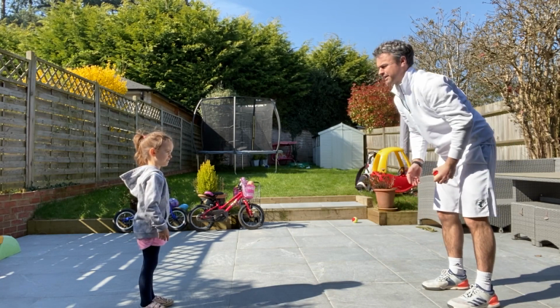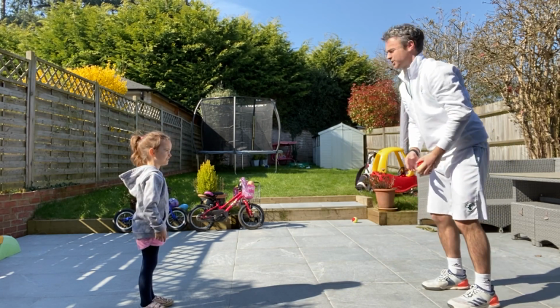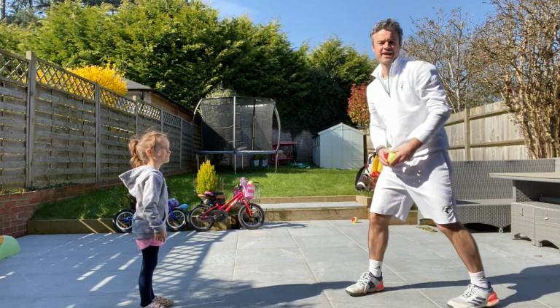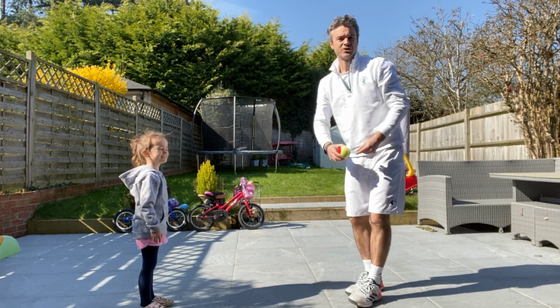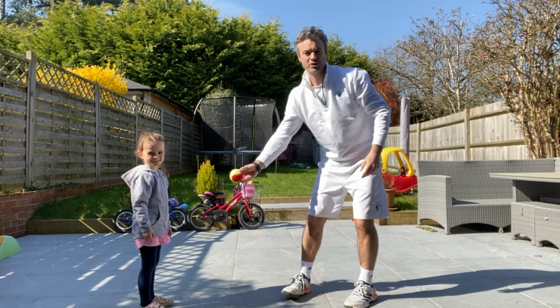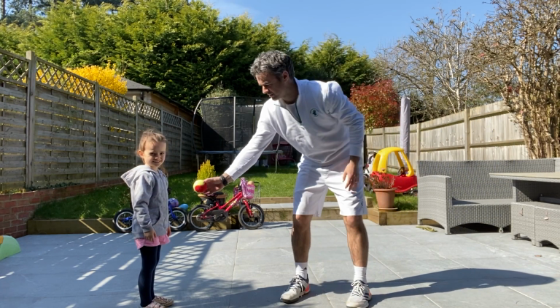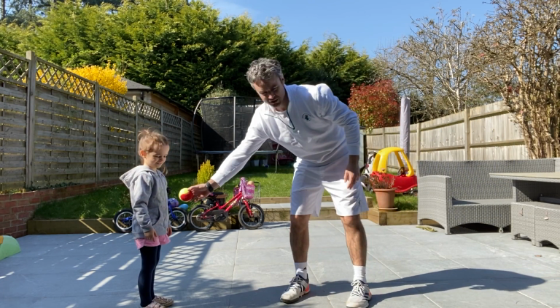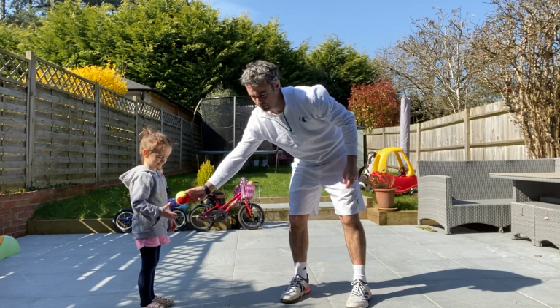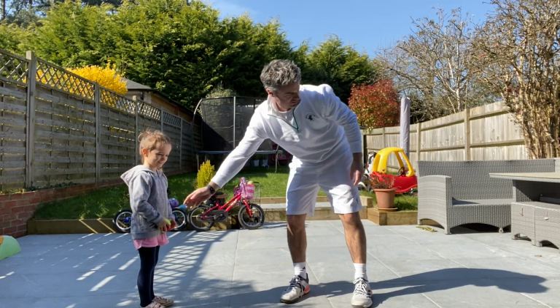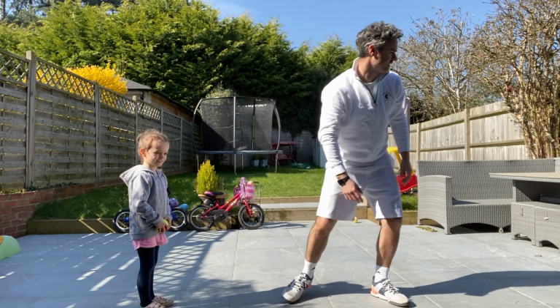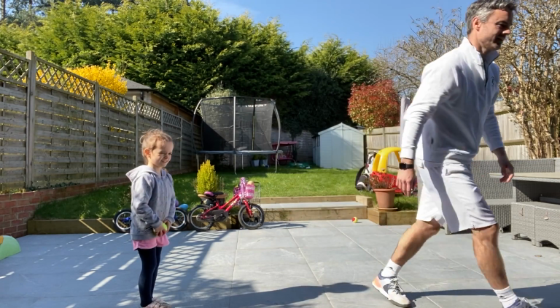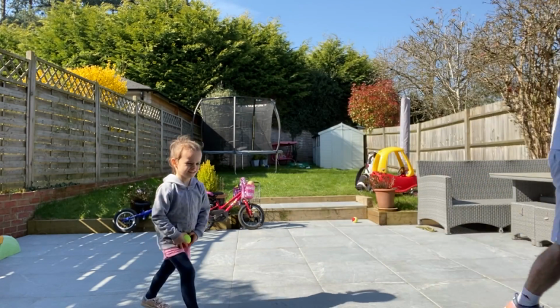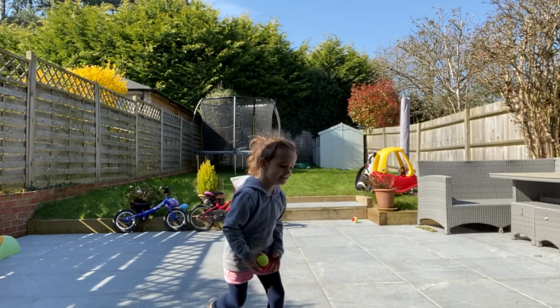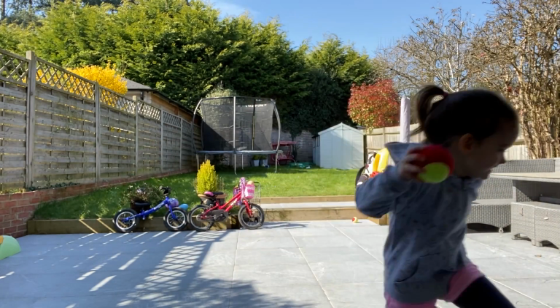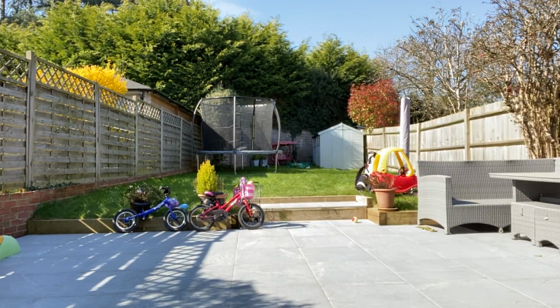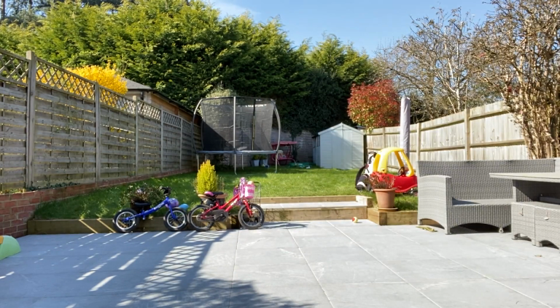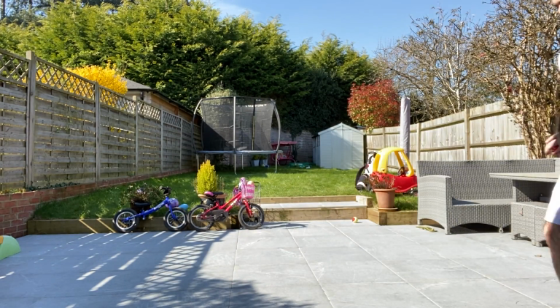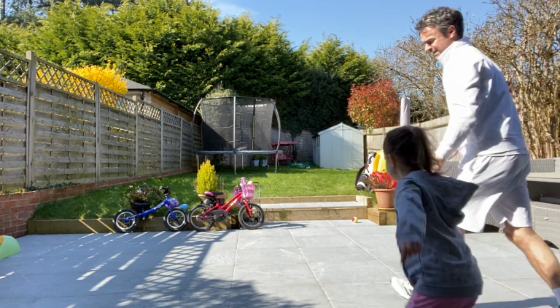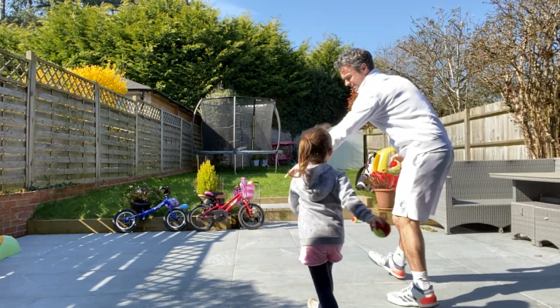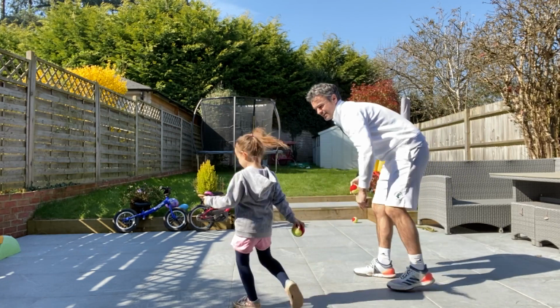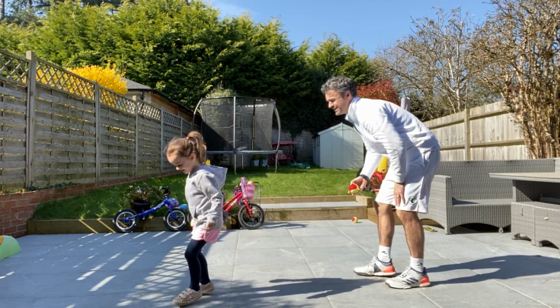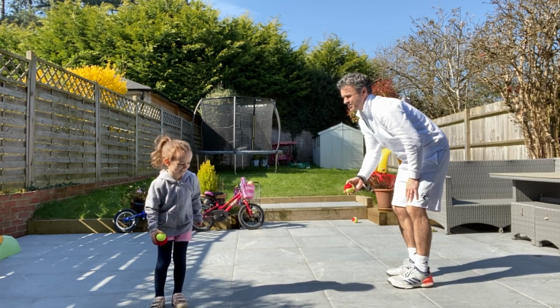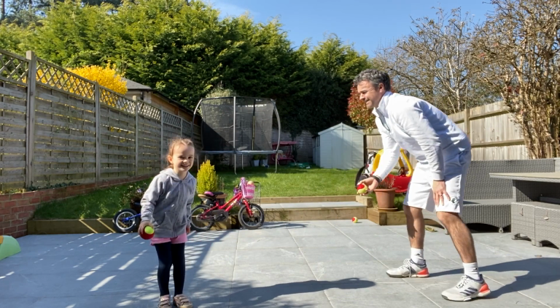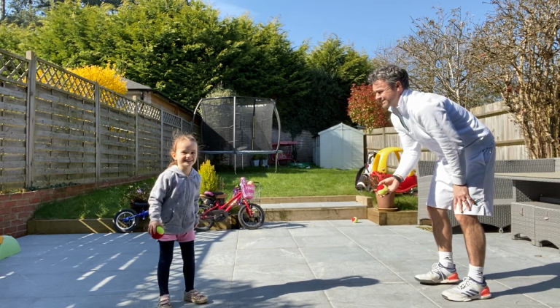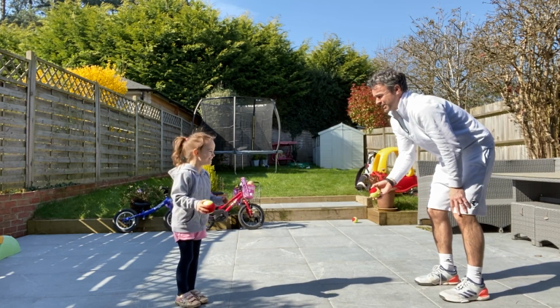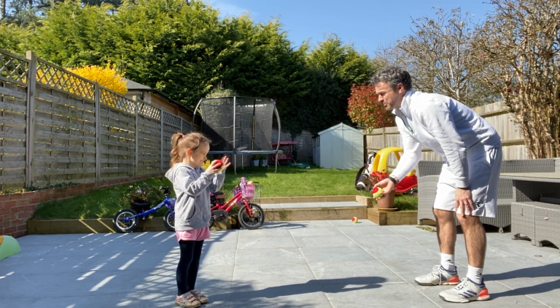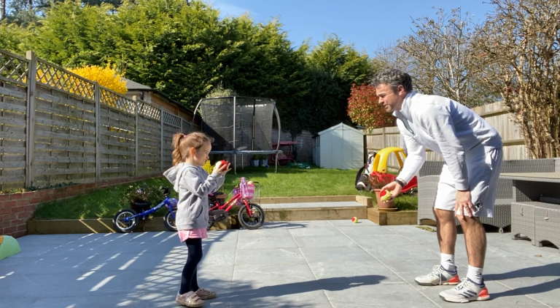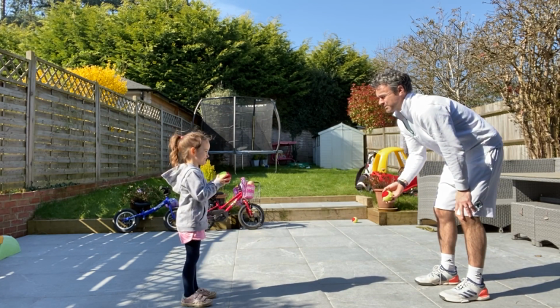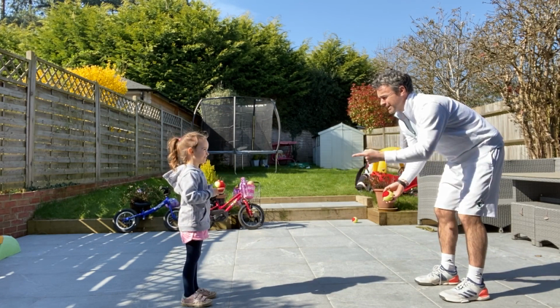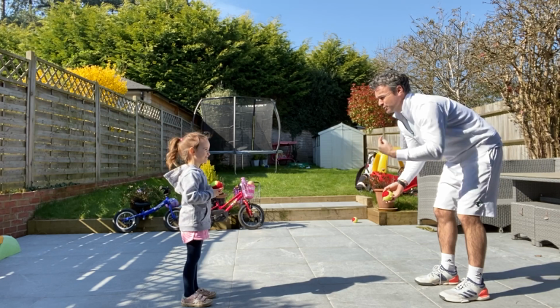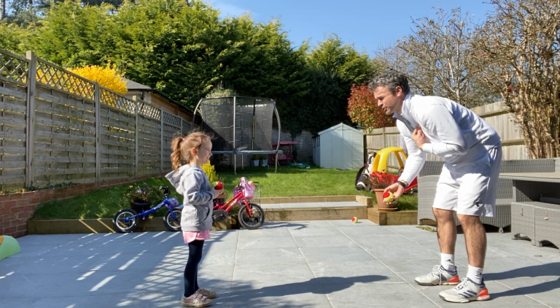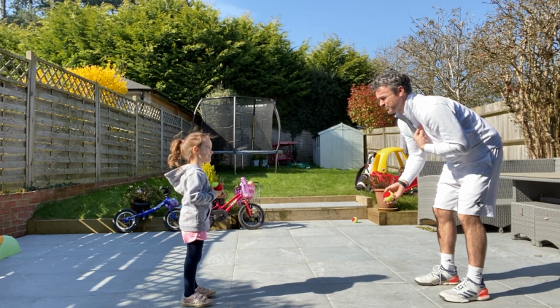And then once you can do that, you can add another ball. So Kimmy, you hold that ball. I'm going to get another ball. Can you stand over there again? This time when I shout go, we're both going to throw at the same time. I'm going to catch yours and you're going to catch mine.